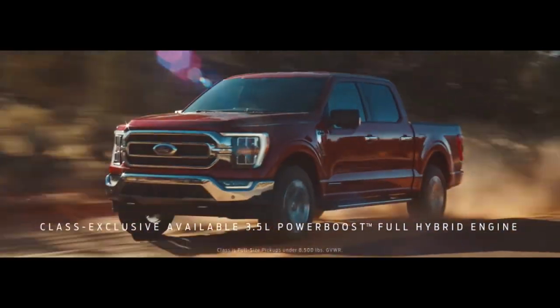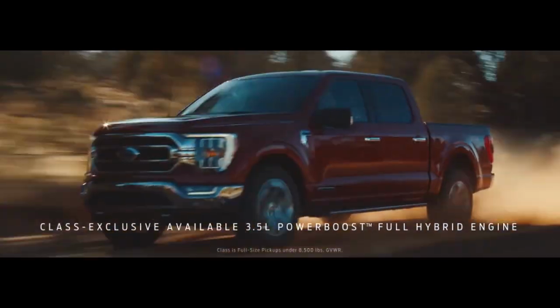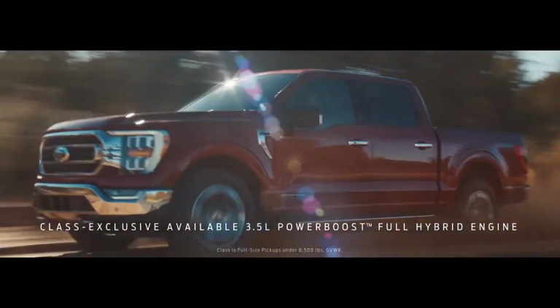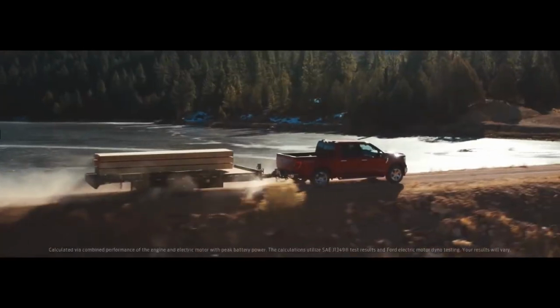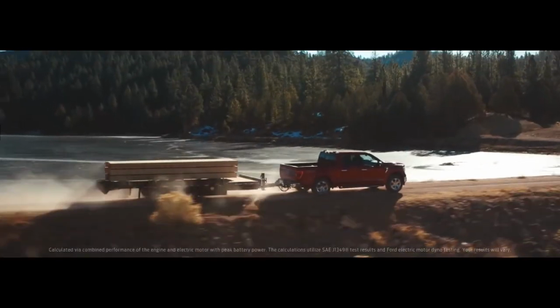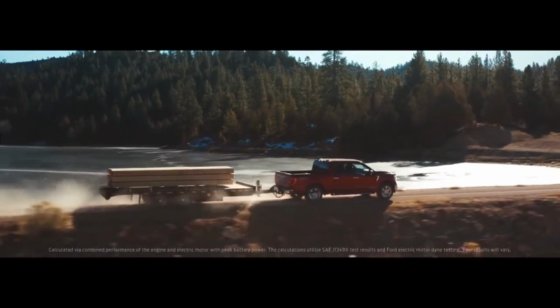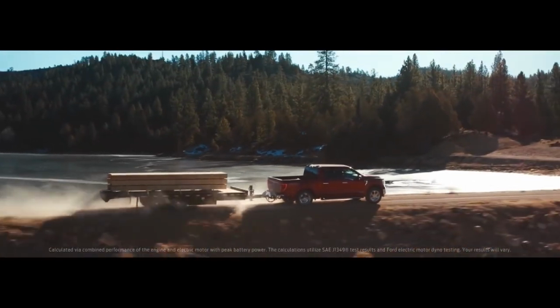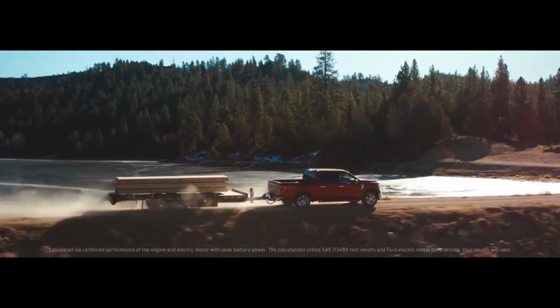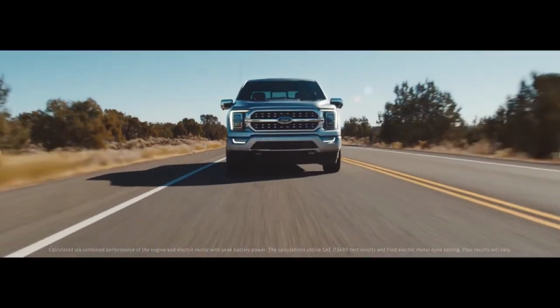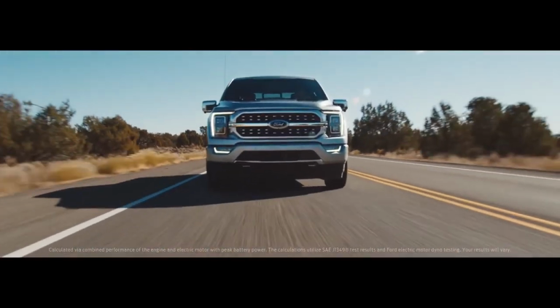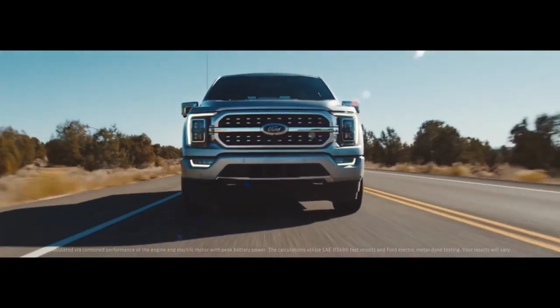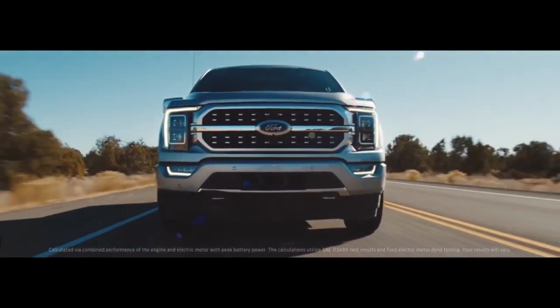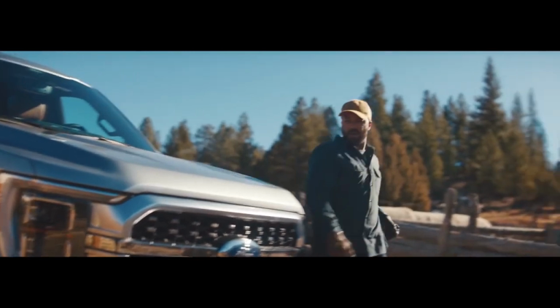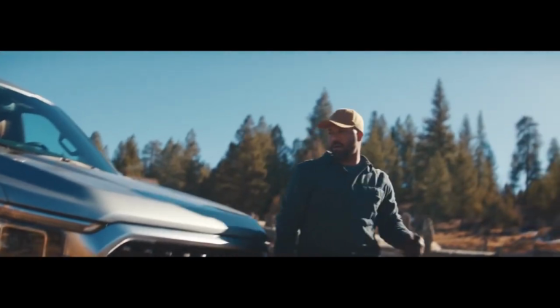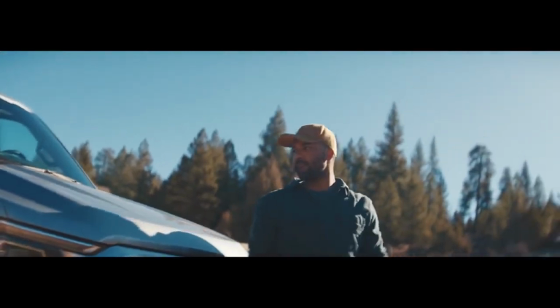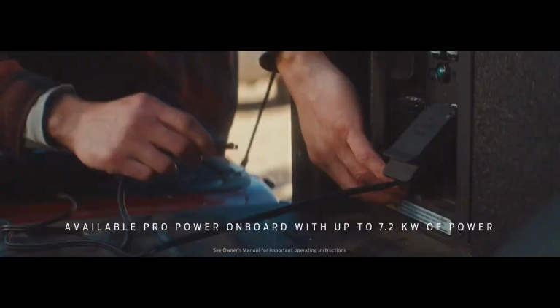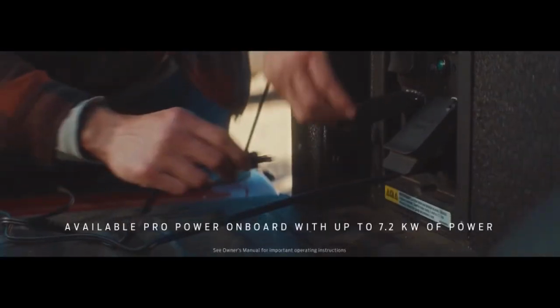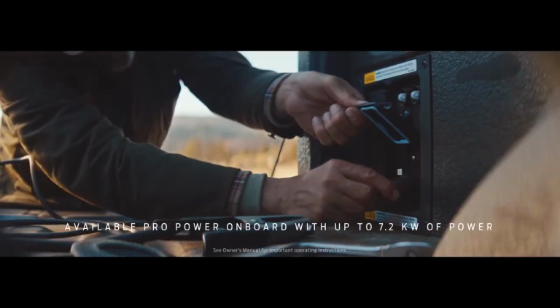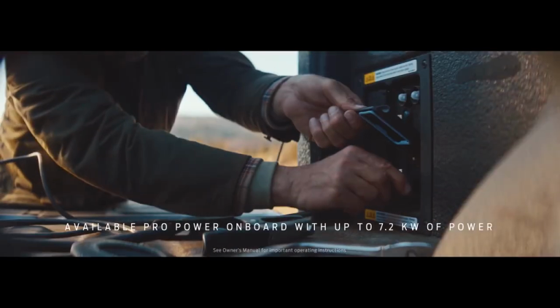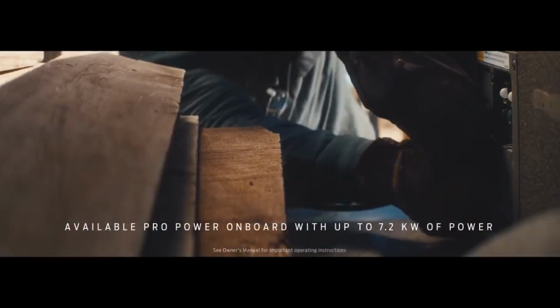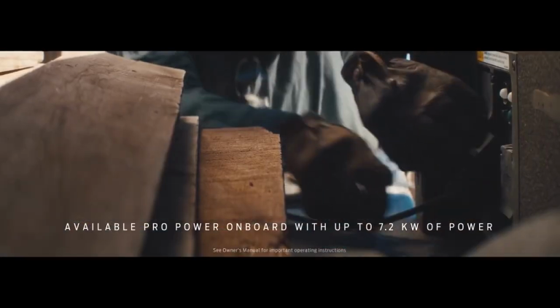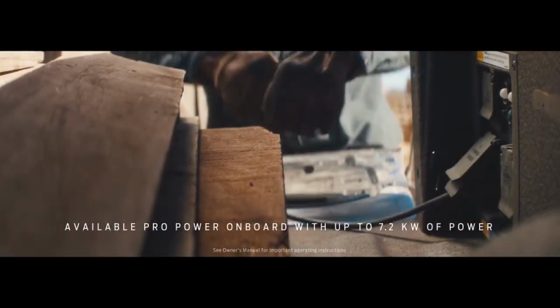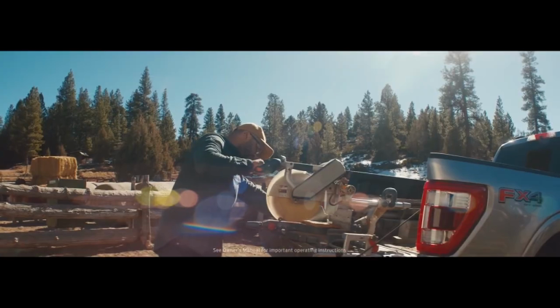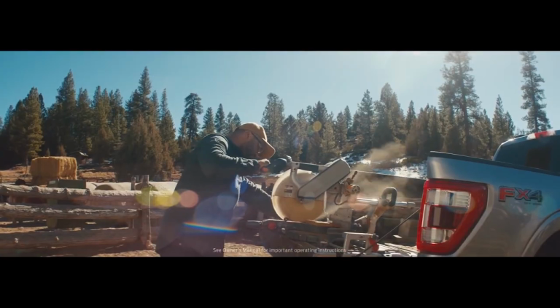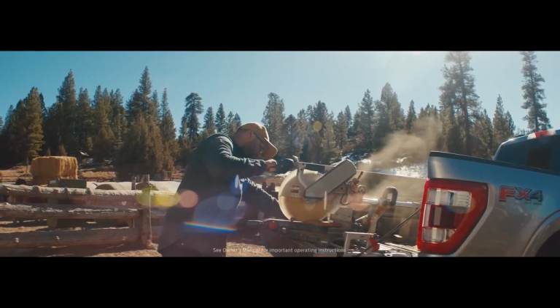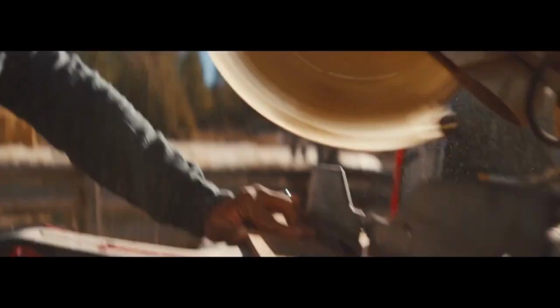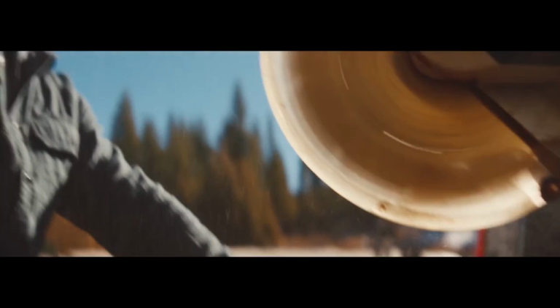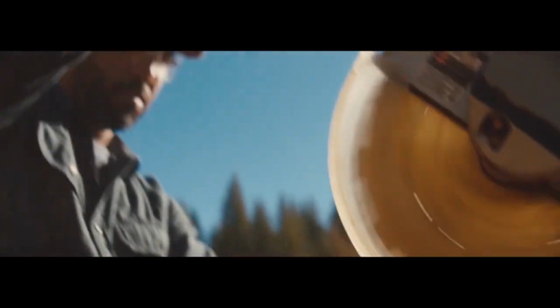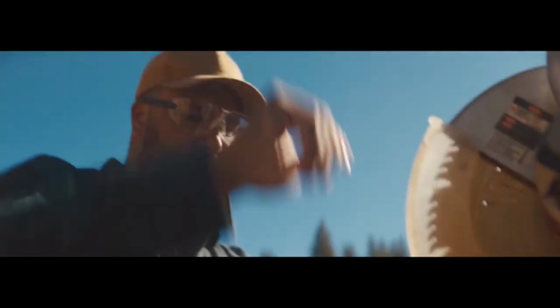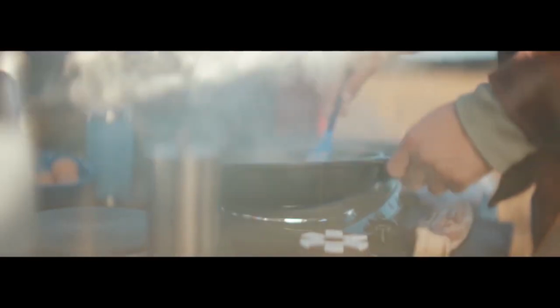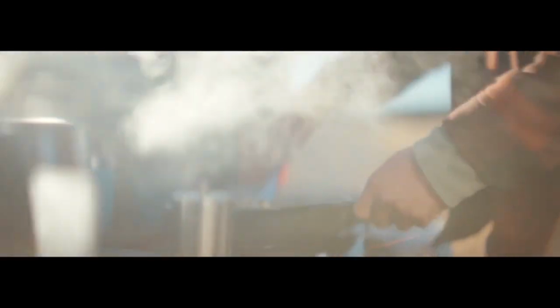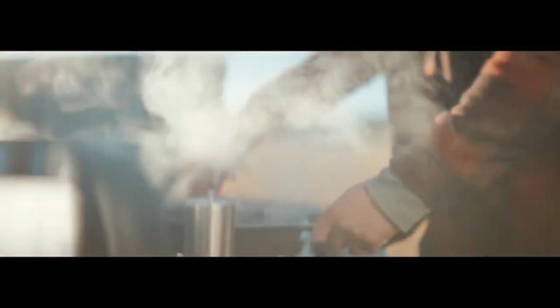It gives you 430 horsepower and 570 foot-pounds of torque, and it doubles as an available 7.2-kilowatt mobile generator. Let's see Tundra do that.